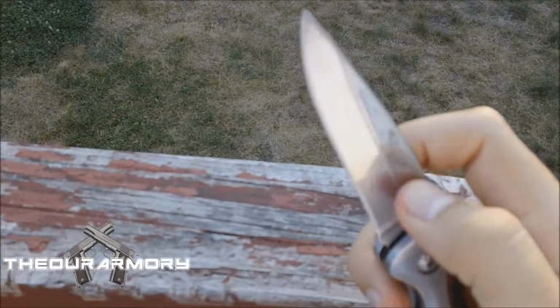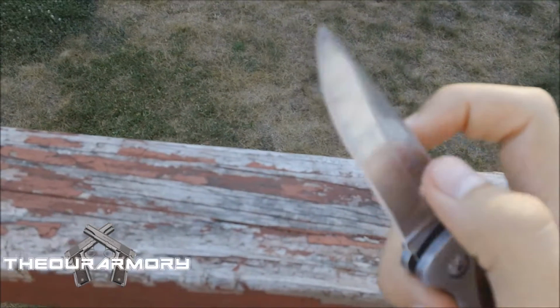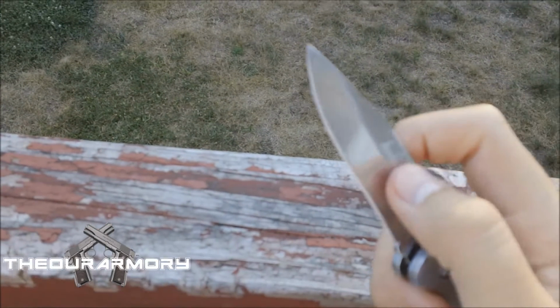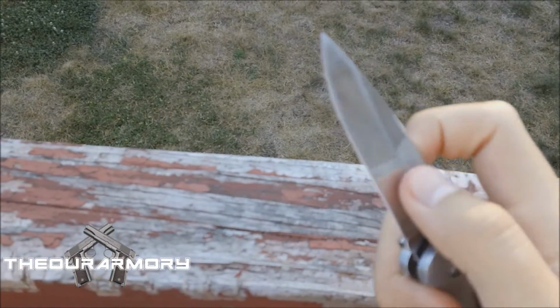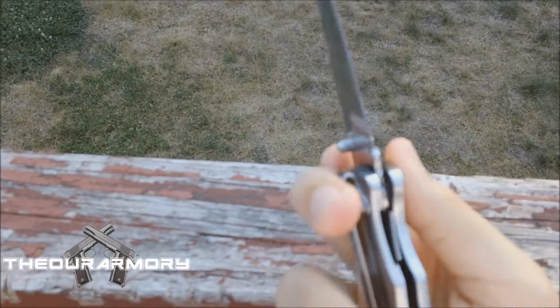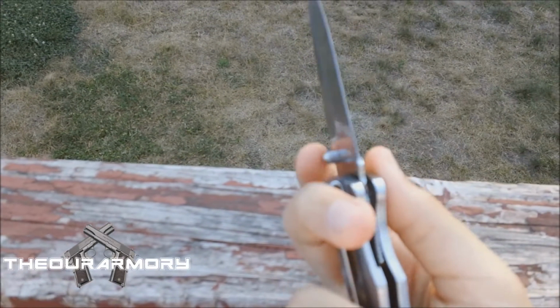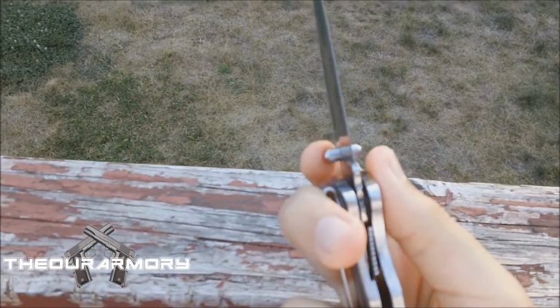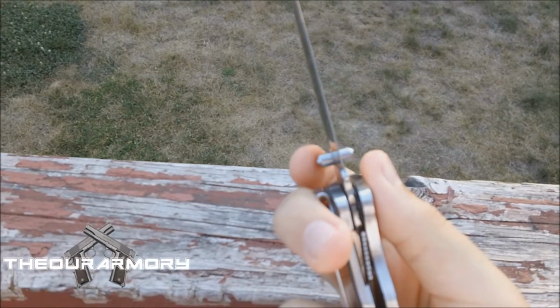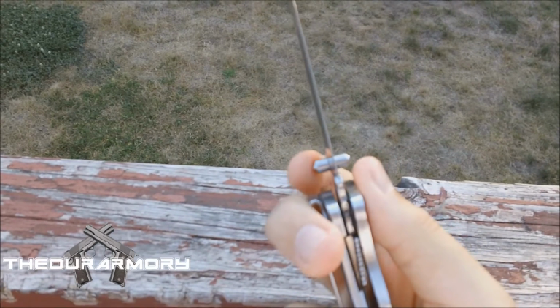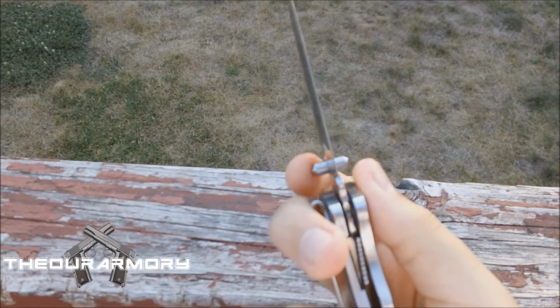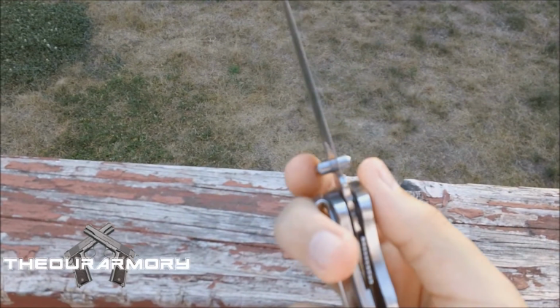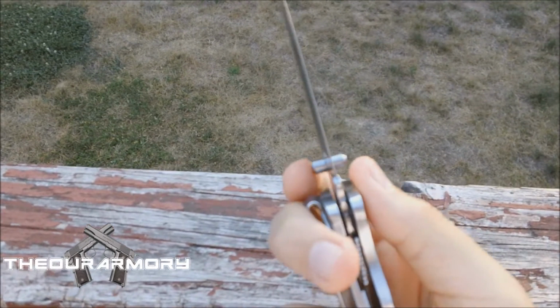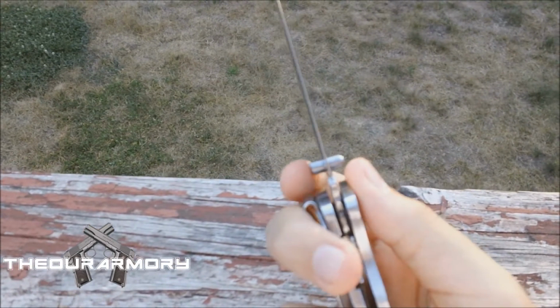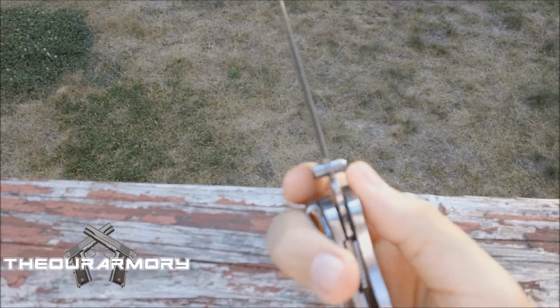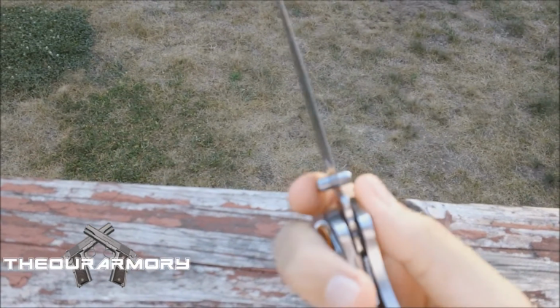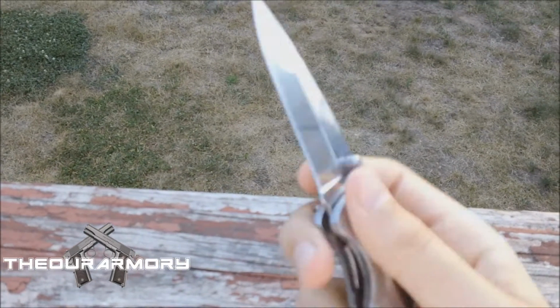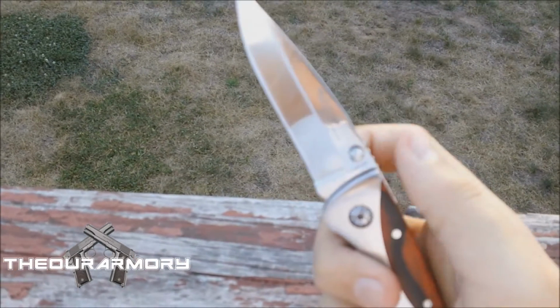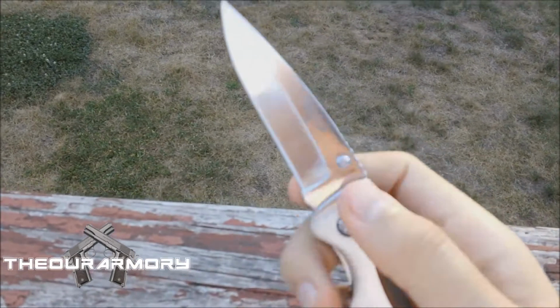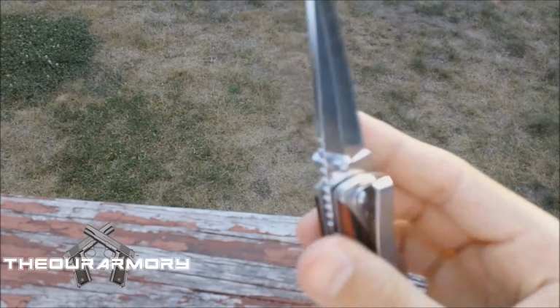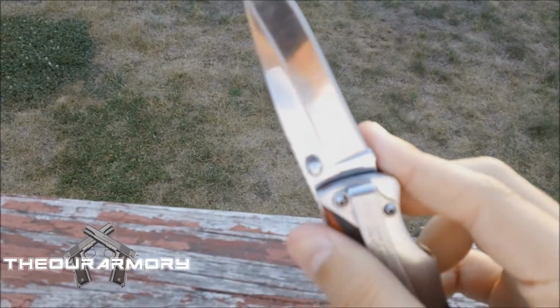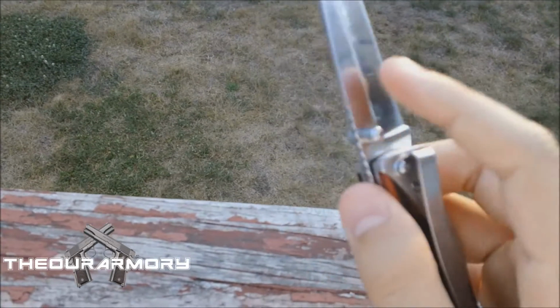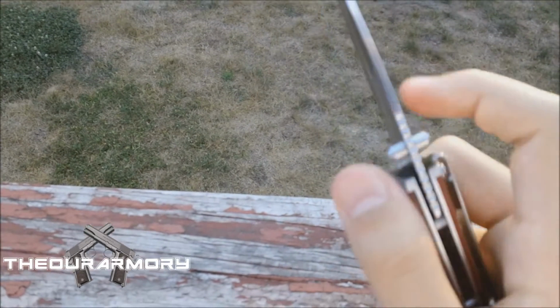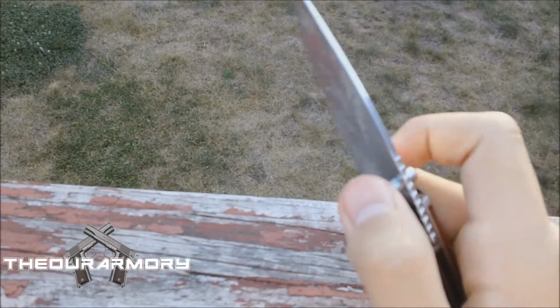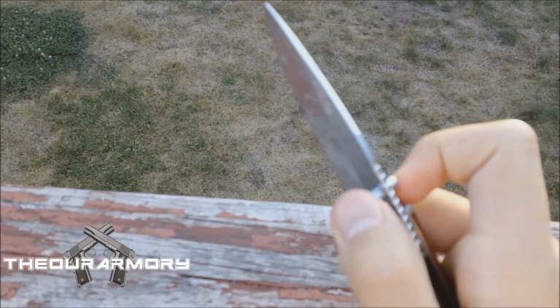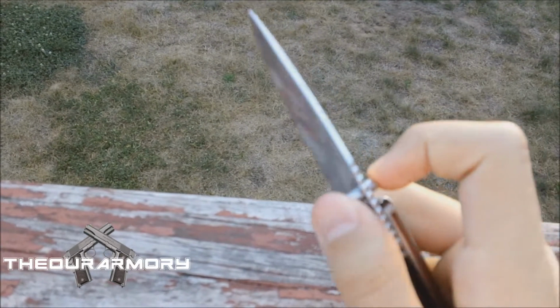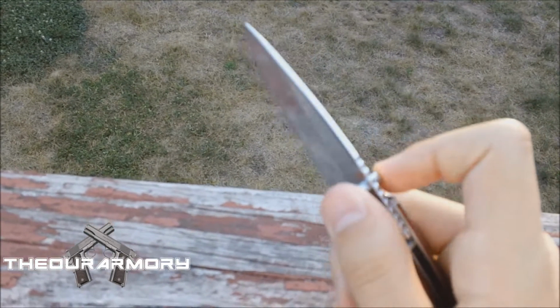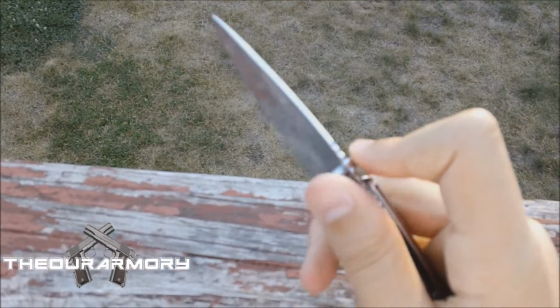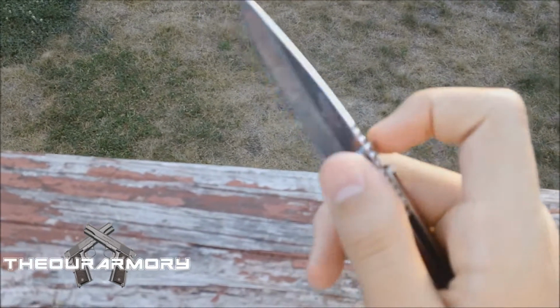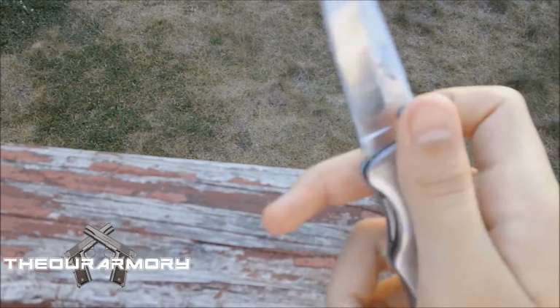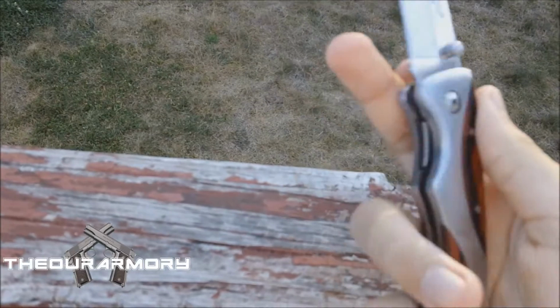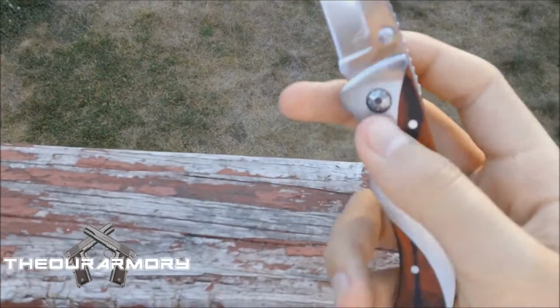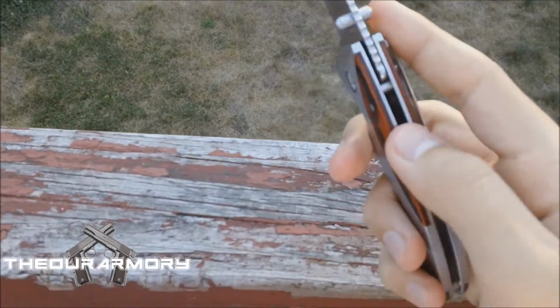The actual blade itself has laser-etched engraving with the eagle company logo as well as 'Appalachian Trail.' It is stainless steel so it's not really the best, and it is a little bit wobbly on the blade itself, but that is because it's used and it can obviously be fixed with an Allen wrench. I'll be fixing that in a tutorial video coming up soon.